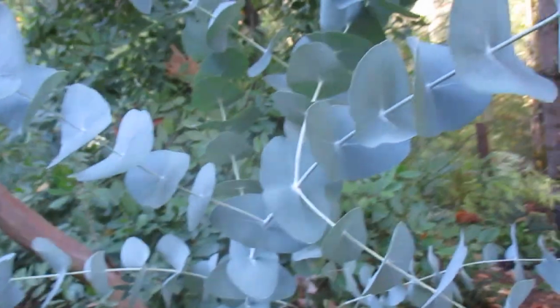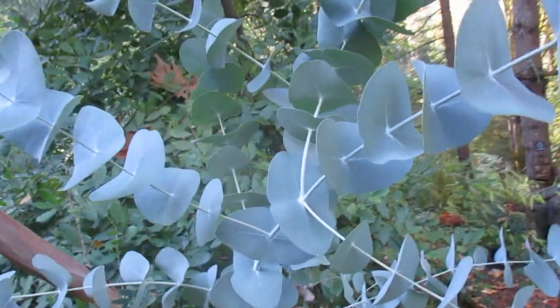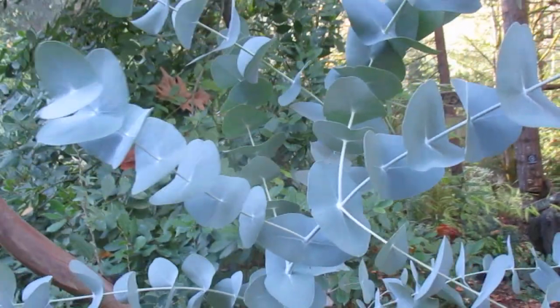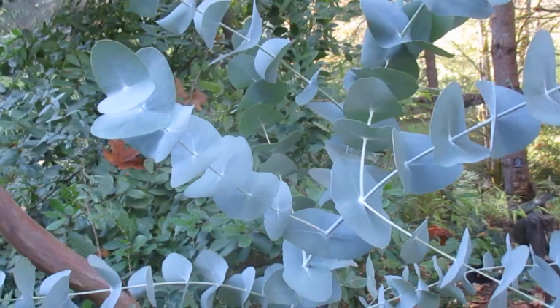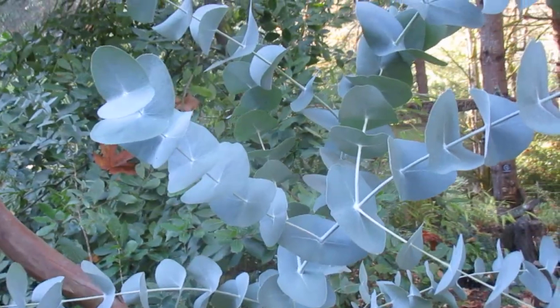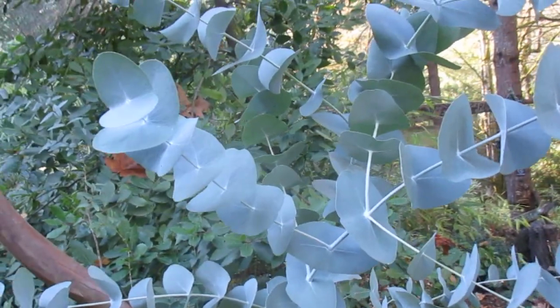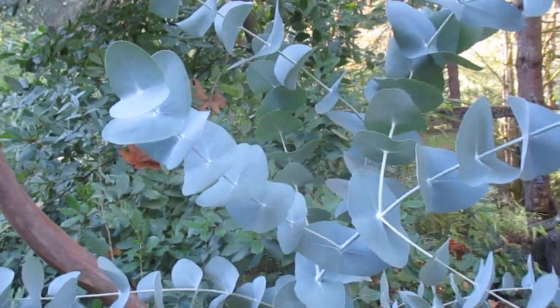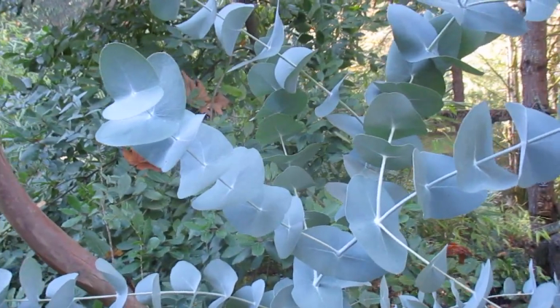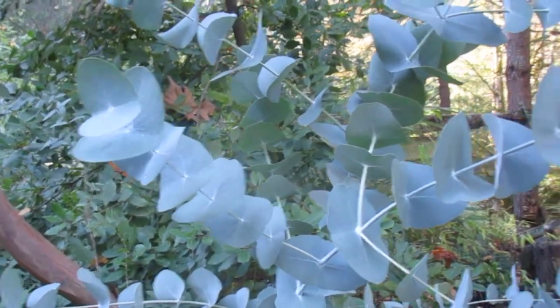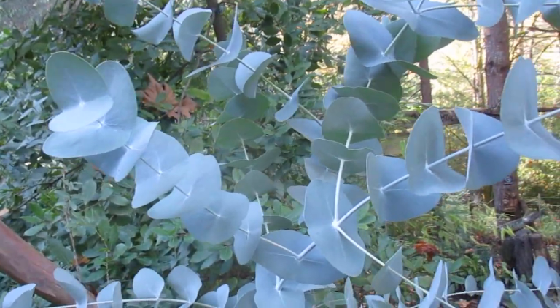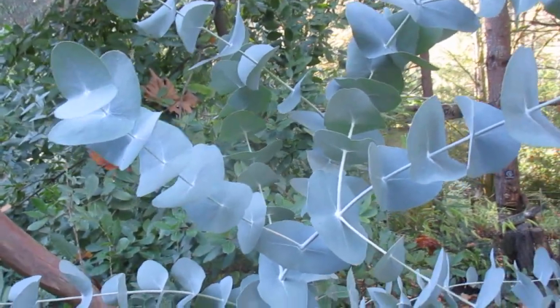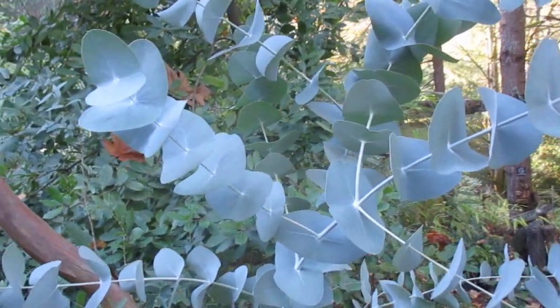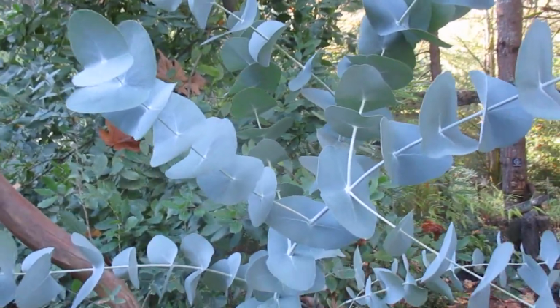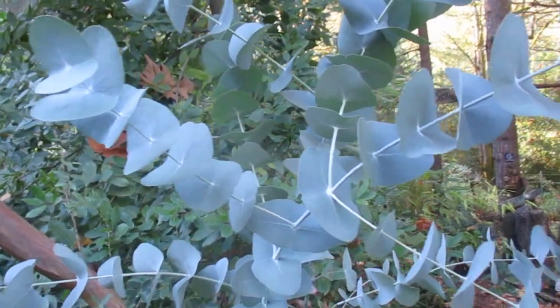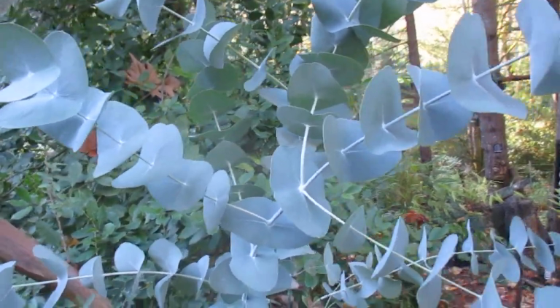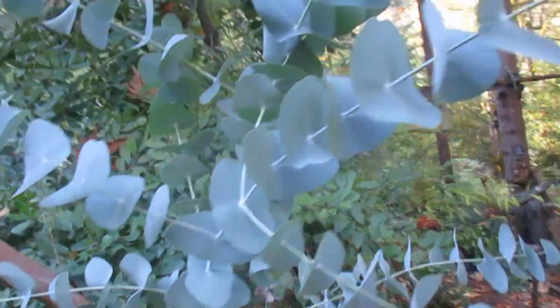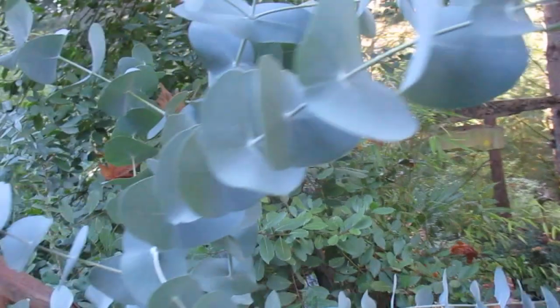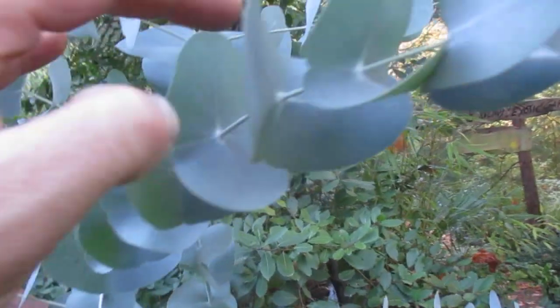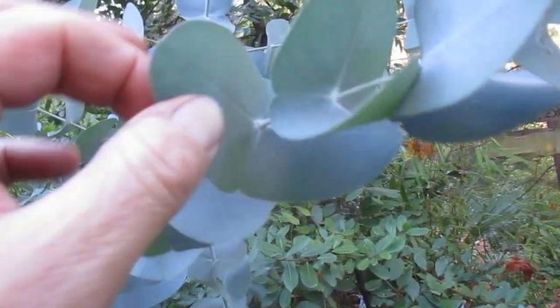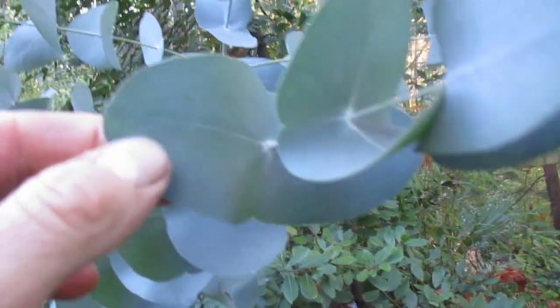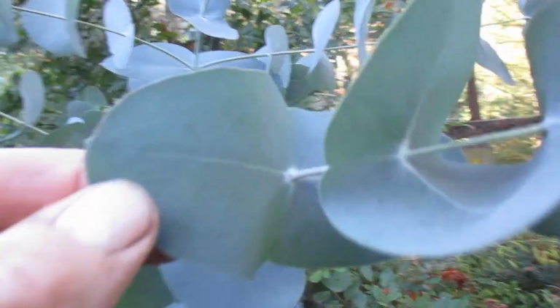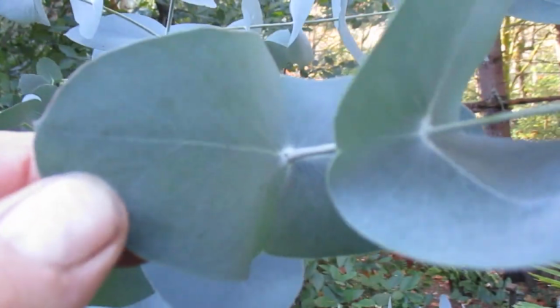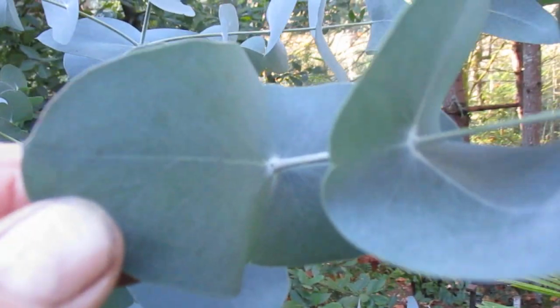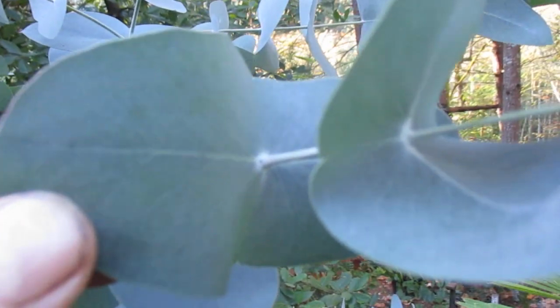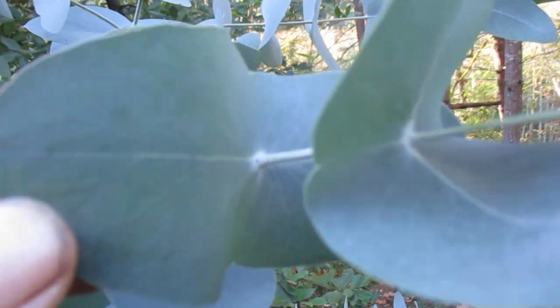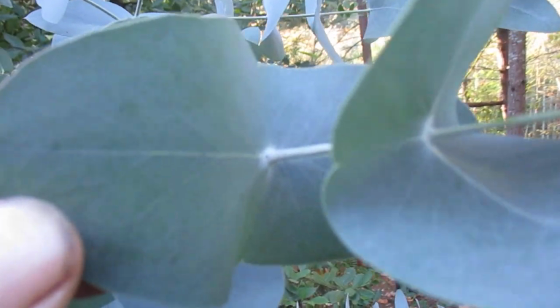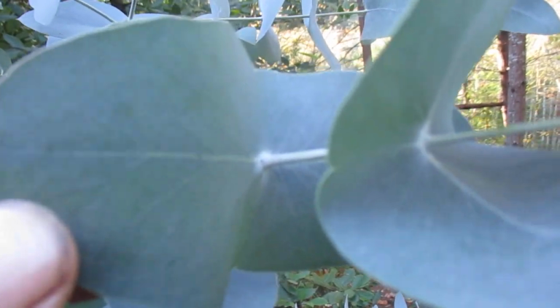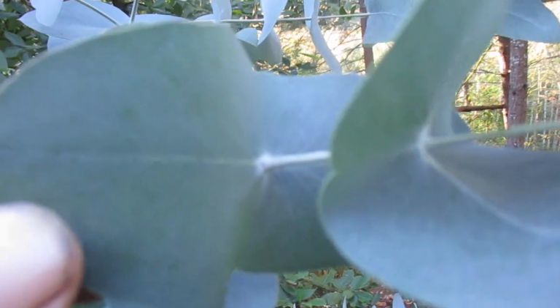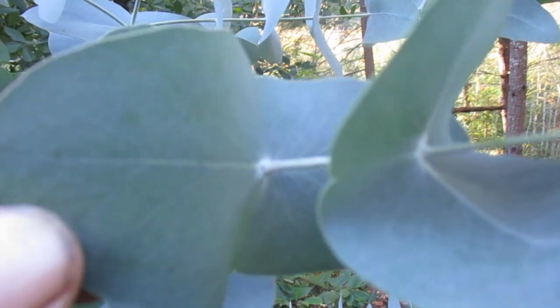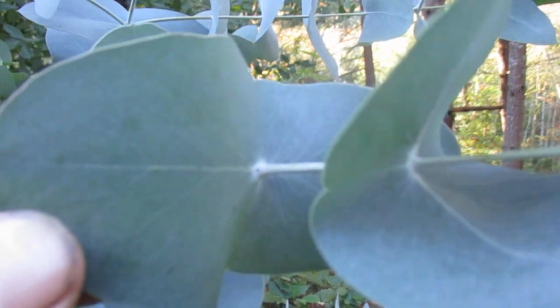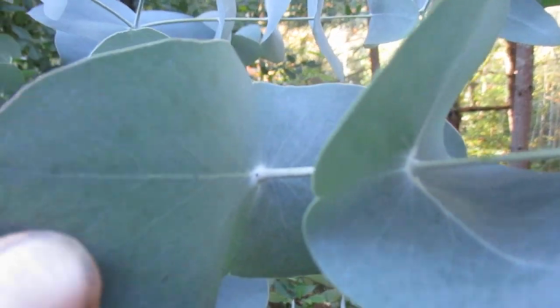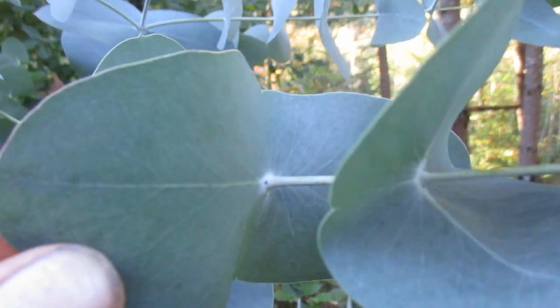Something to know when growing eucalyptus trees: there are hundreds of different varieties. This particular variety is called a spinning gum. You can see how the stem goes right through the center of the leaf — this is a eucalyptus perriniana.